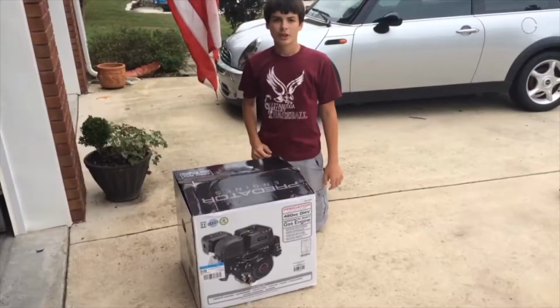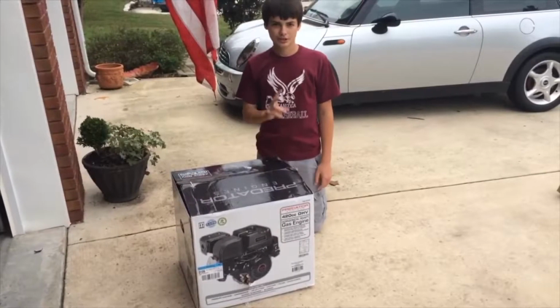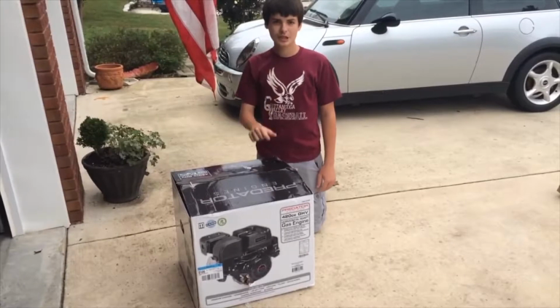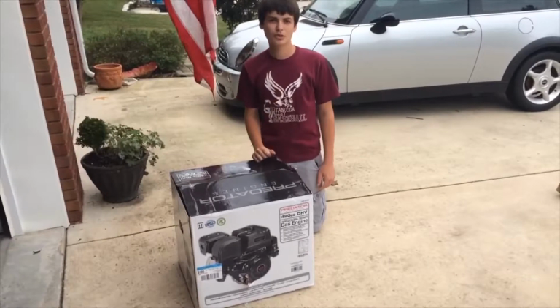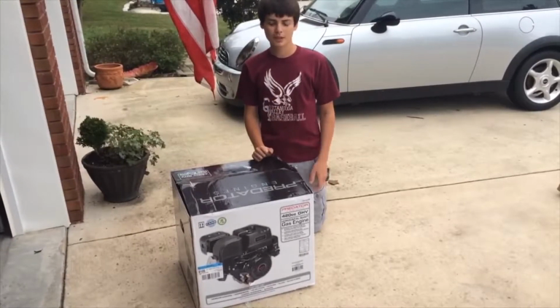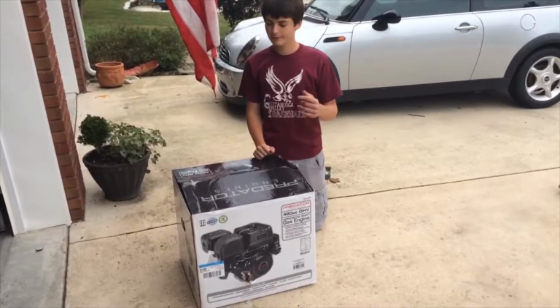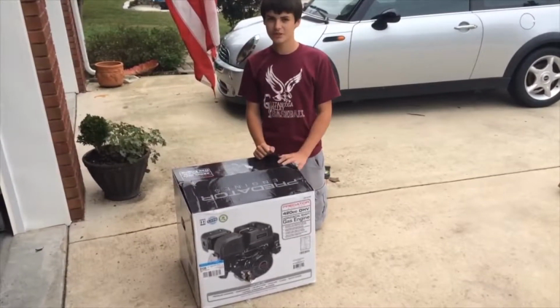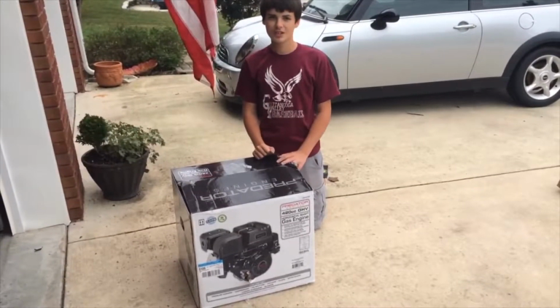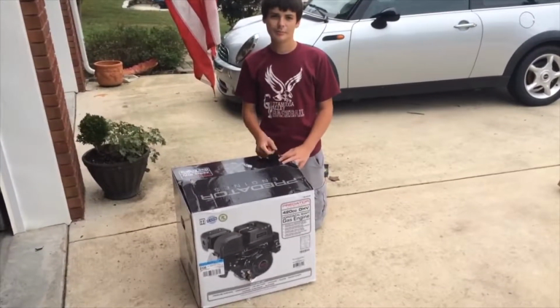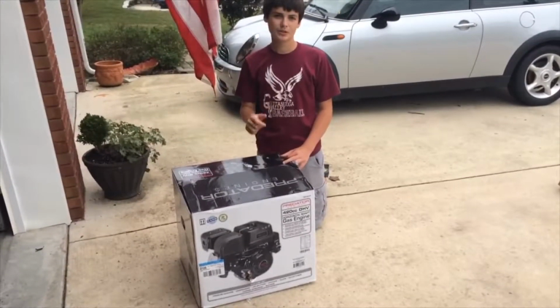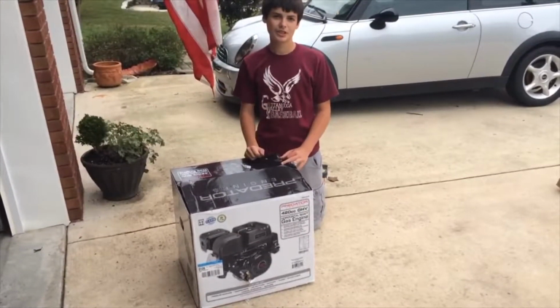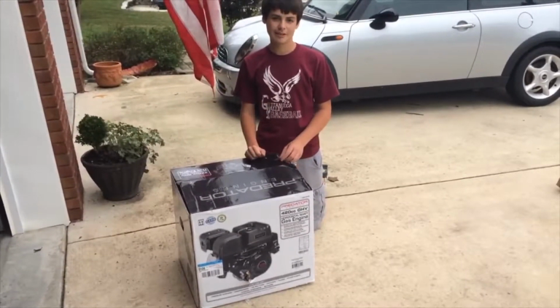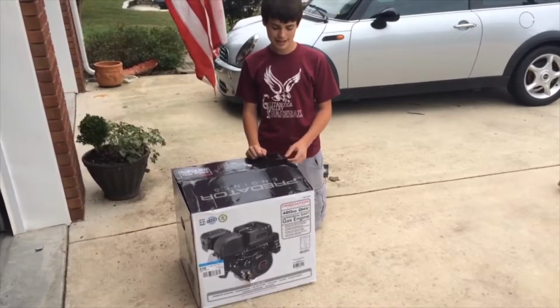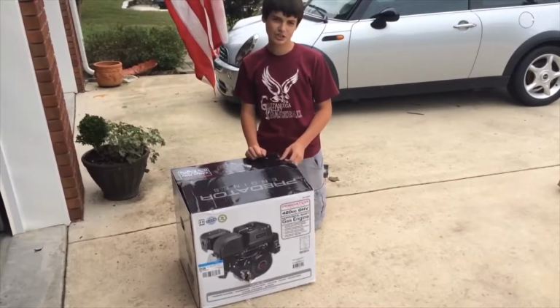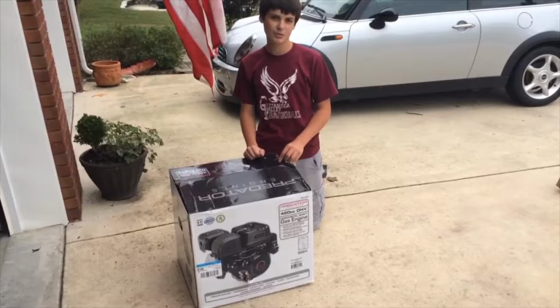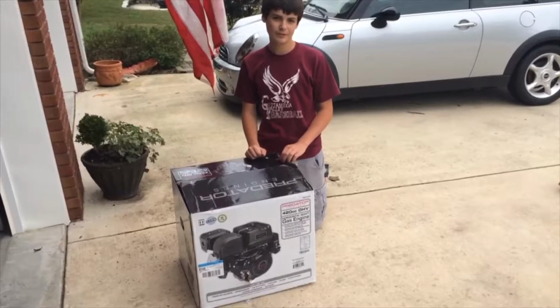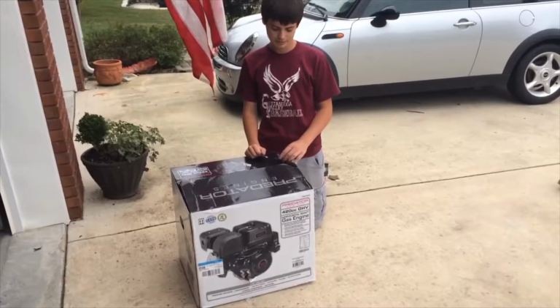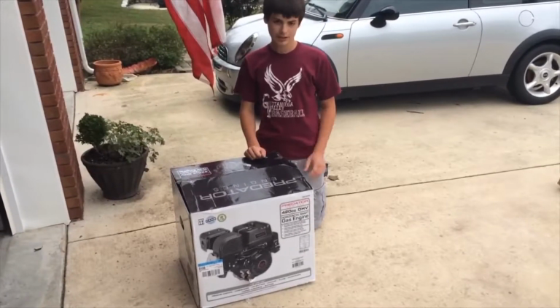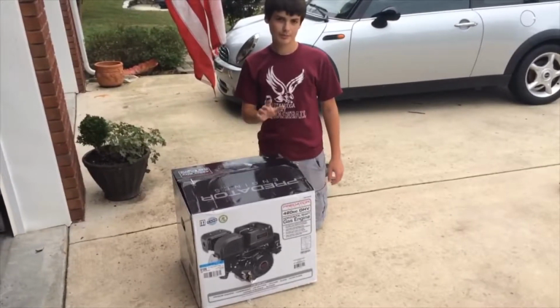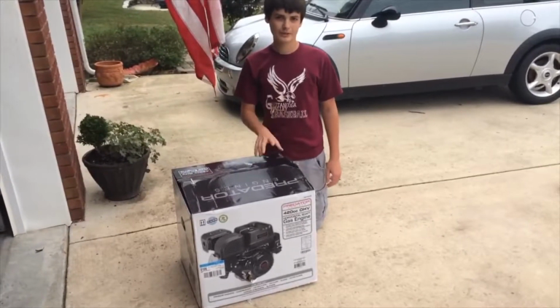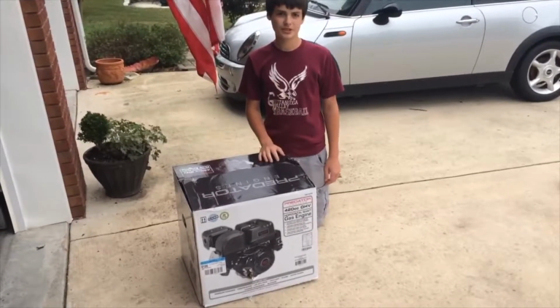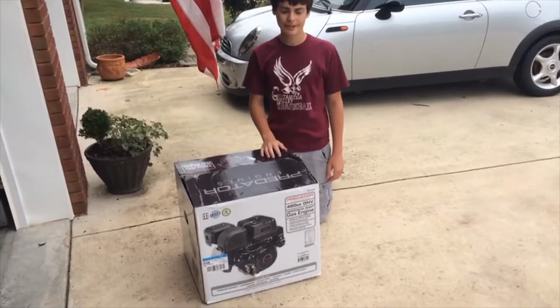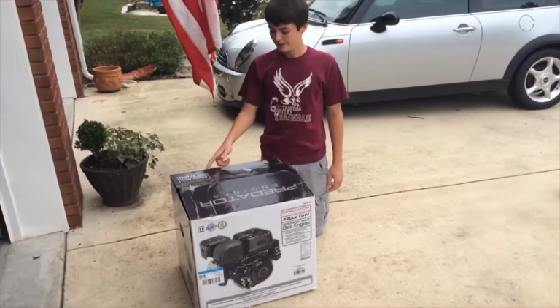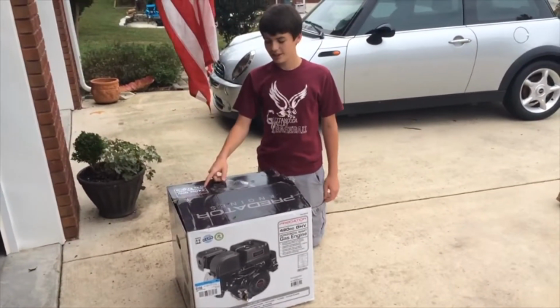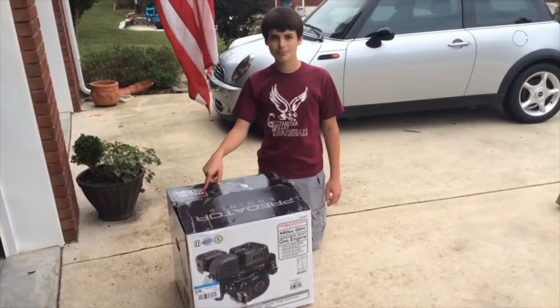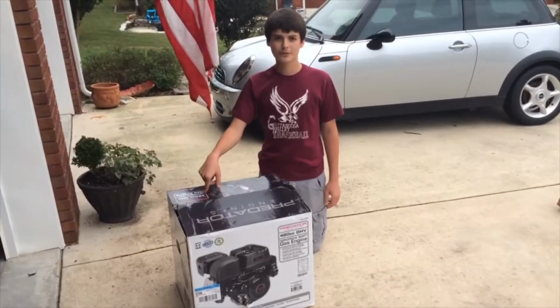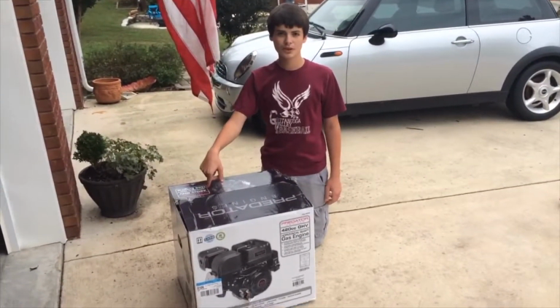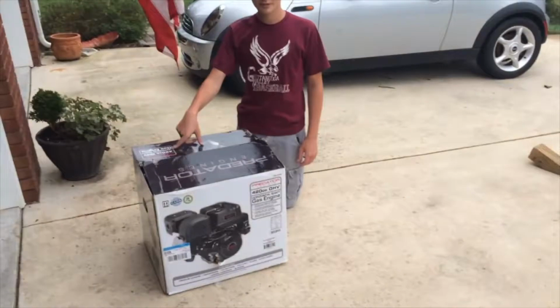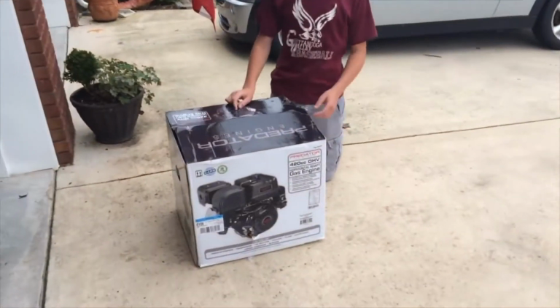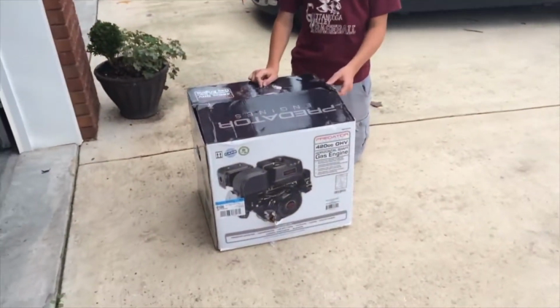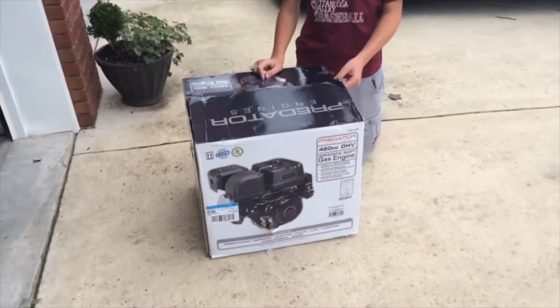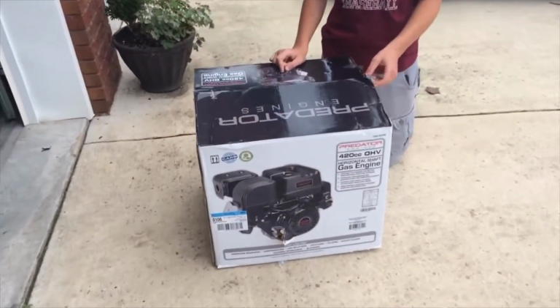All right, so this is video two of my series on putting a new engine in my Hammerhead GT150 and part of the restoration of that. And this is the engine, Predator 420. Got it from Harbor Freight.